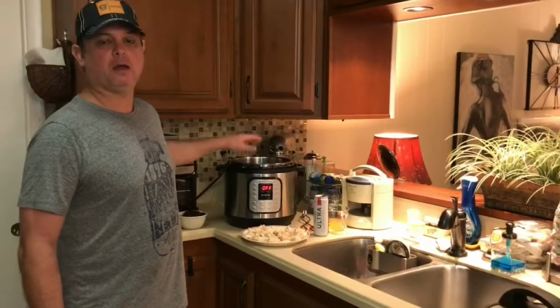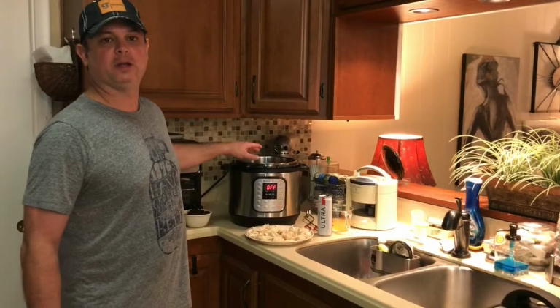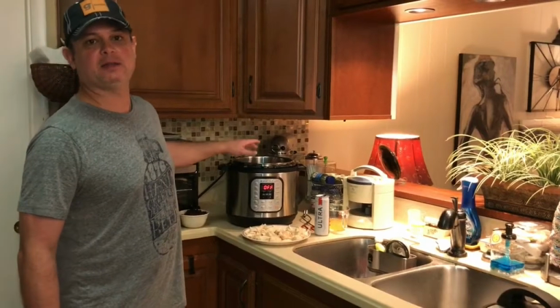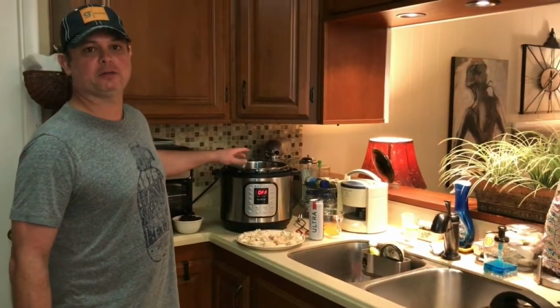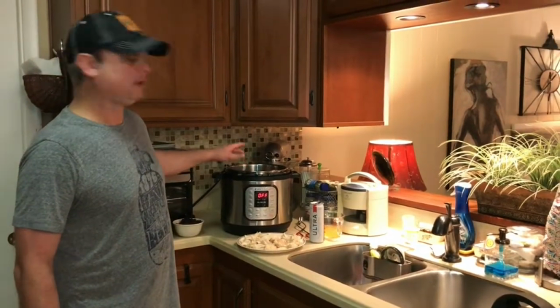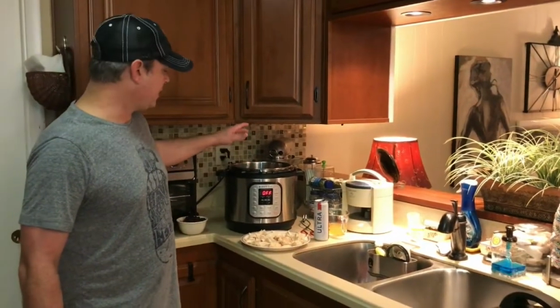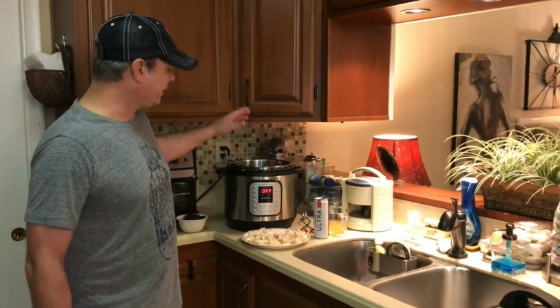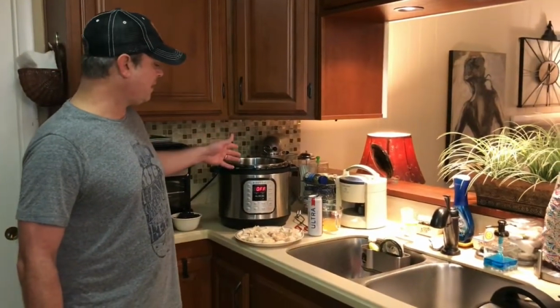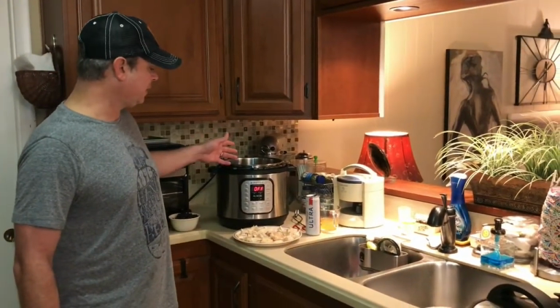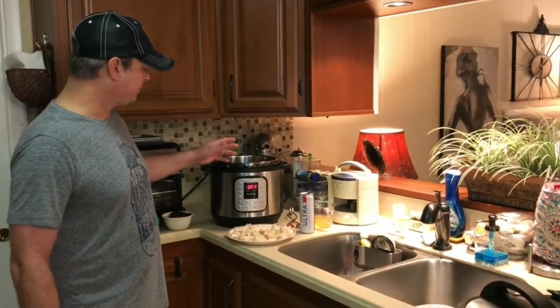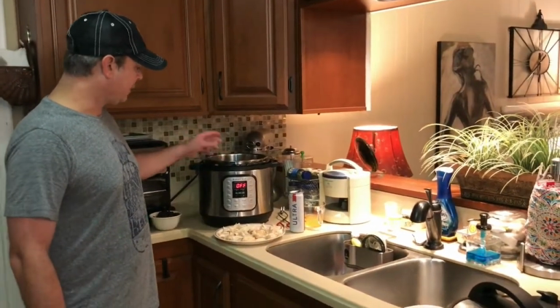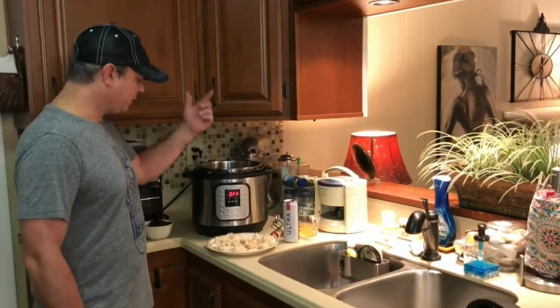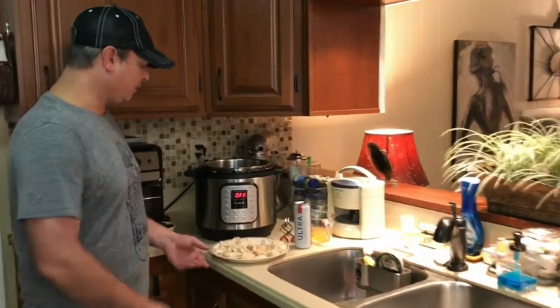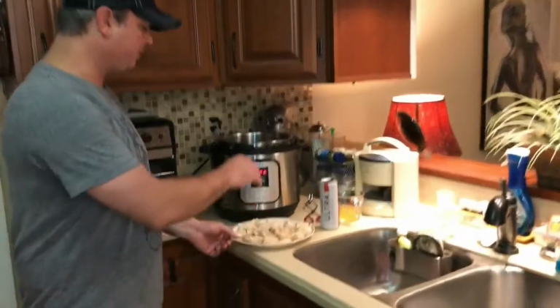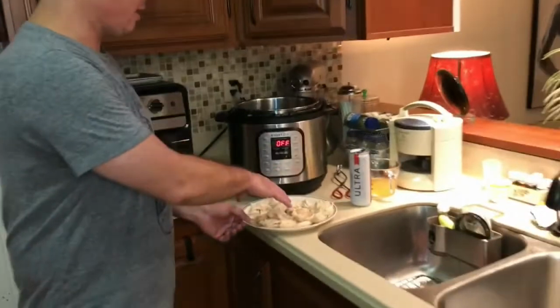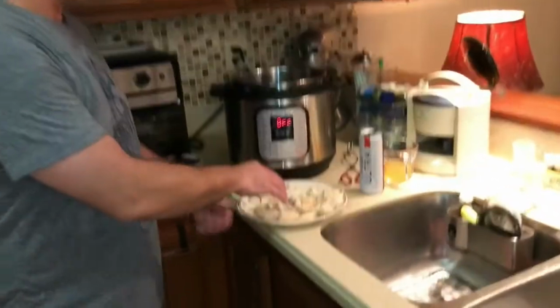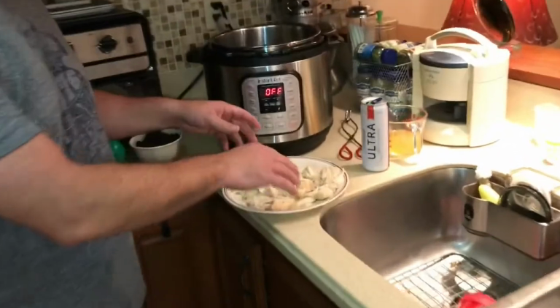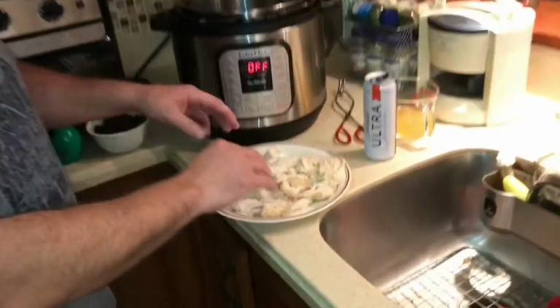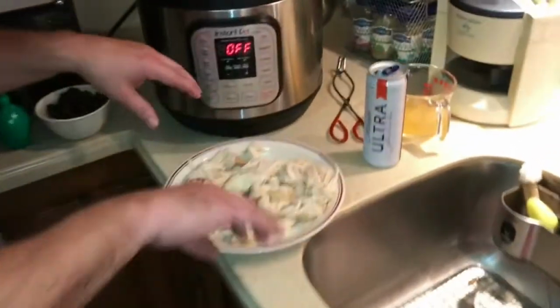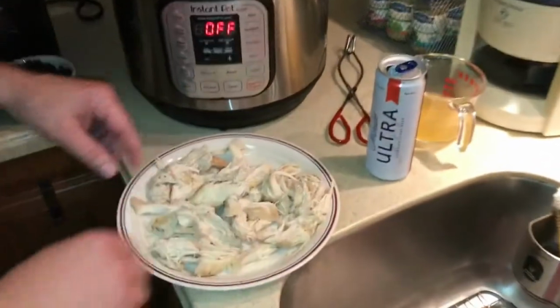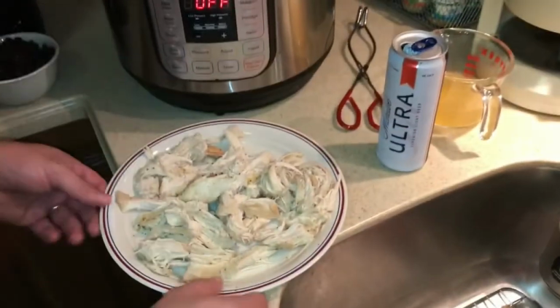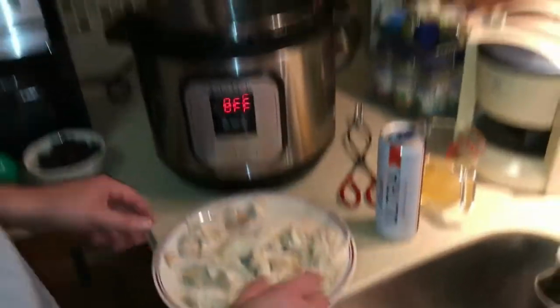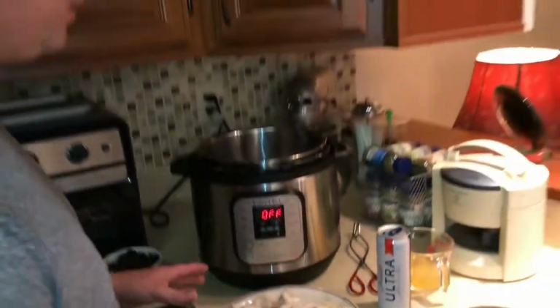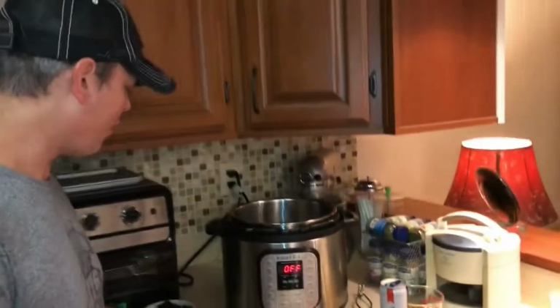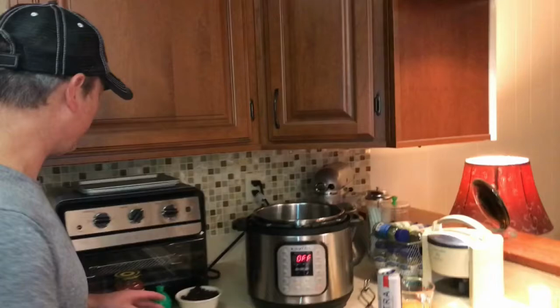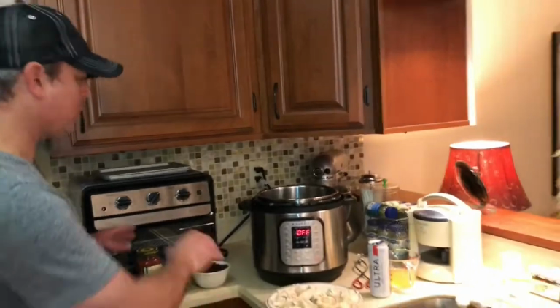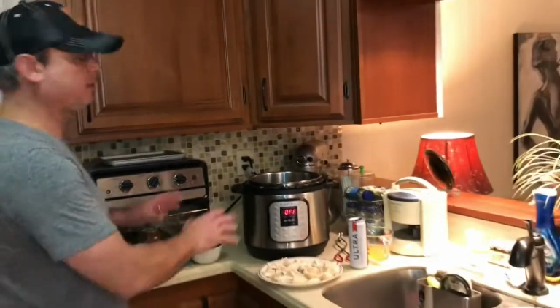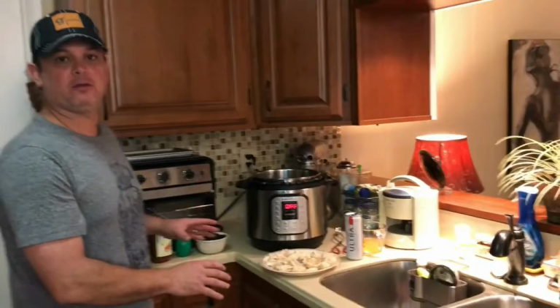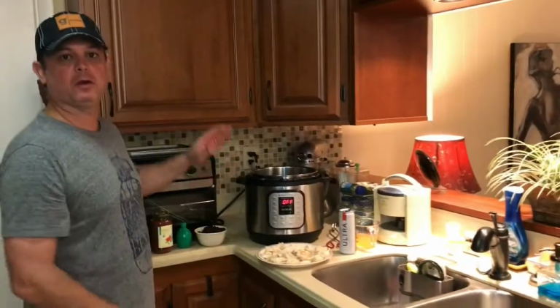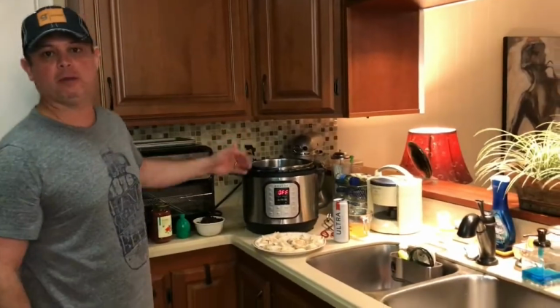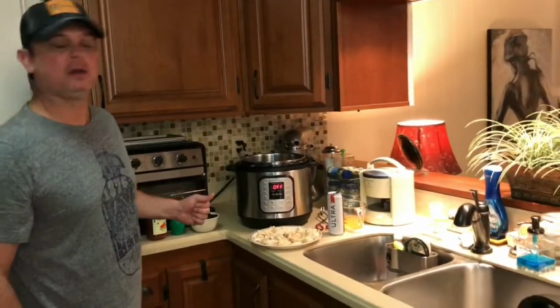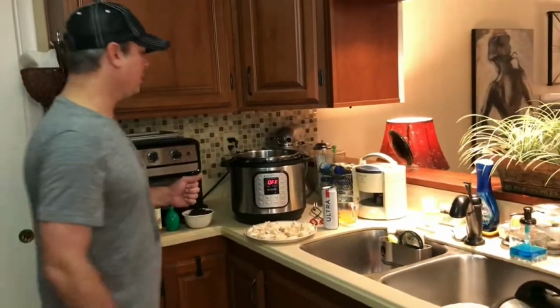We did 10 minutes under pressure, then a 10-minute natural release. I flipped the switch, took my chicken out, and used two forks to shred it up. Since it's cooked, all we're going to do now is mix everything together and do a quick three-minute pressure.